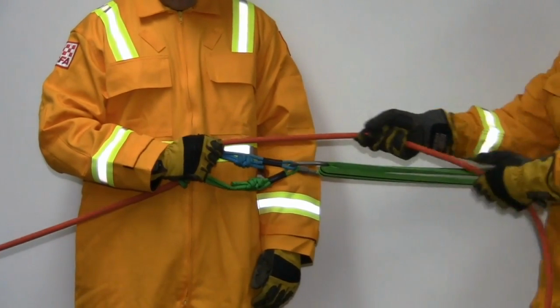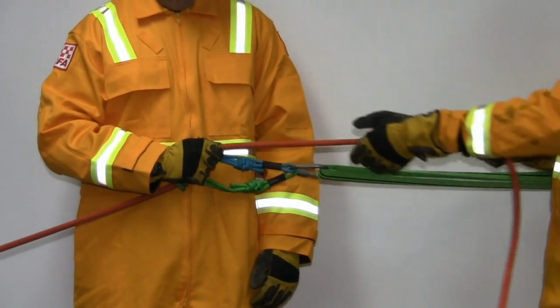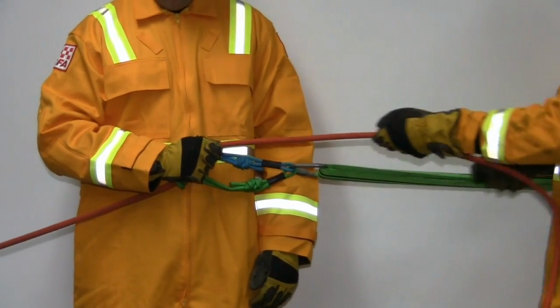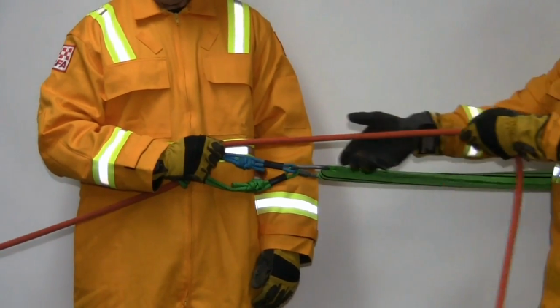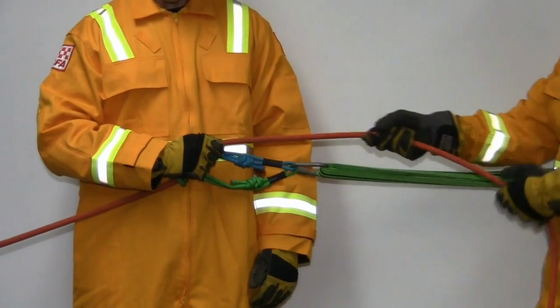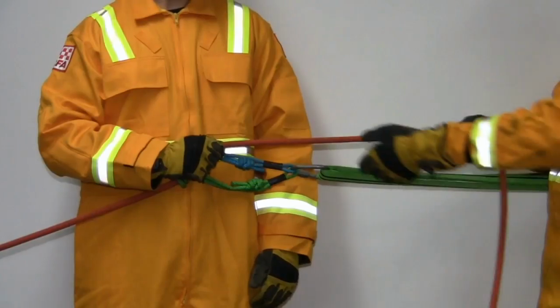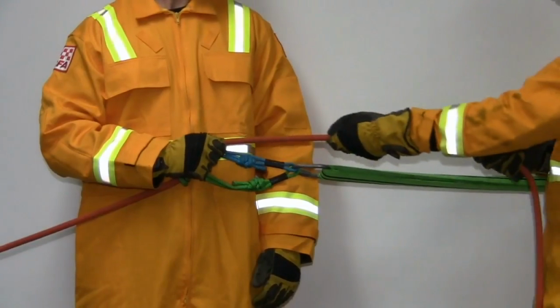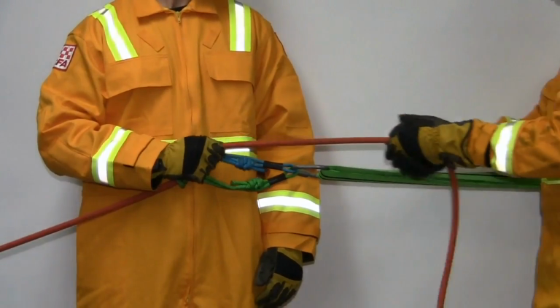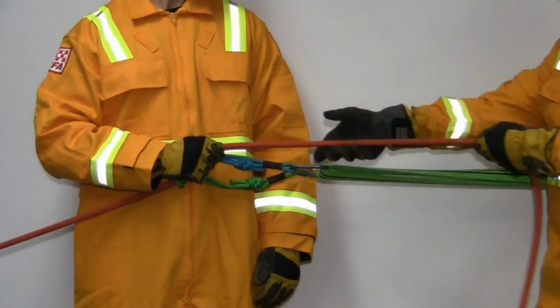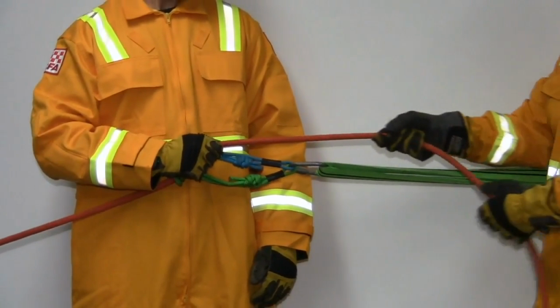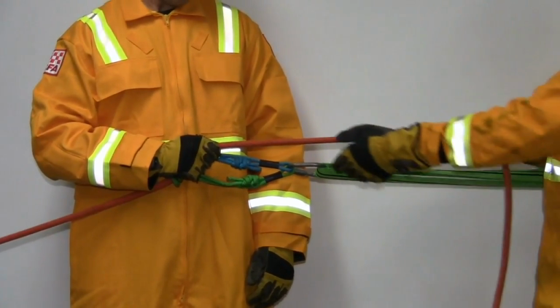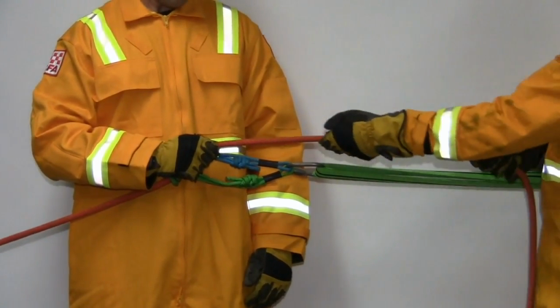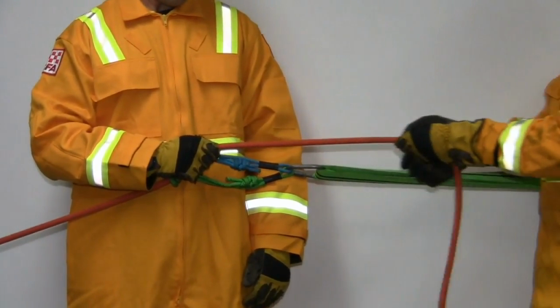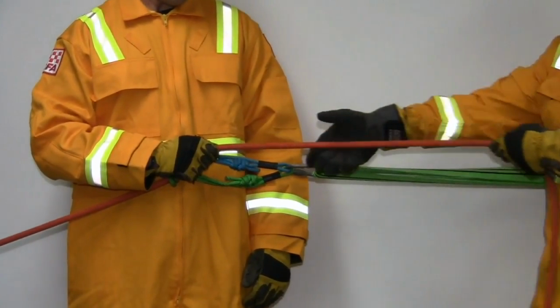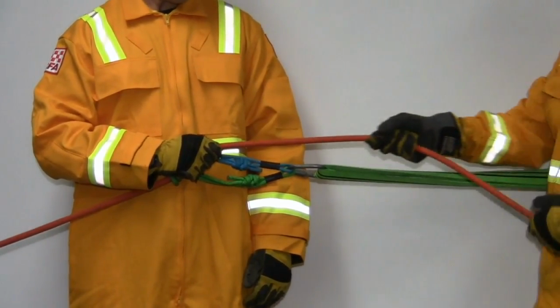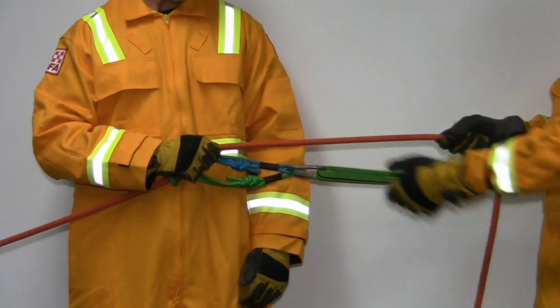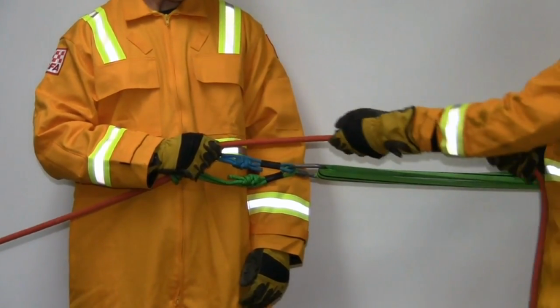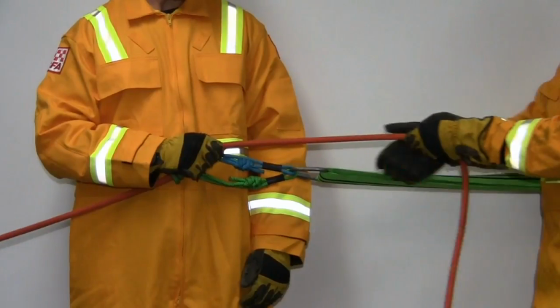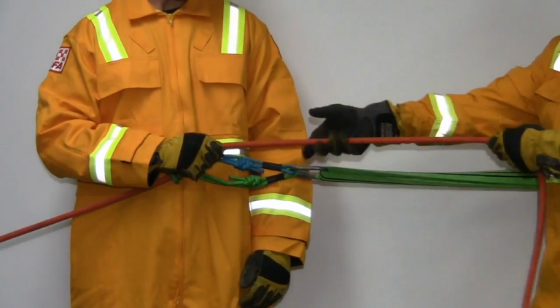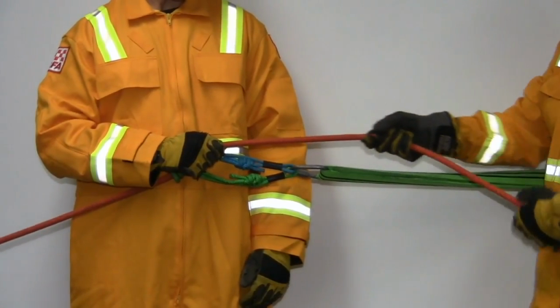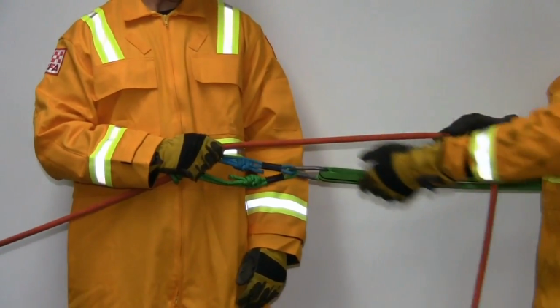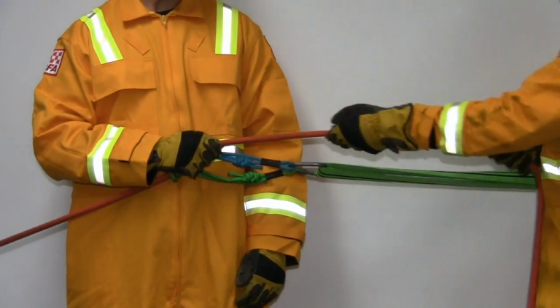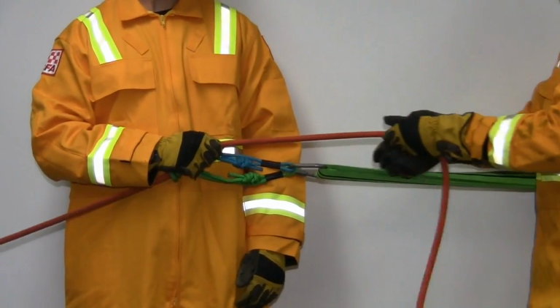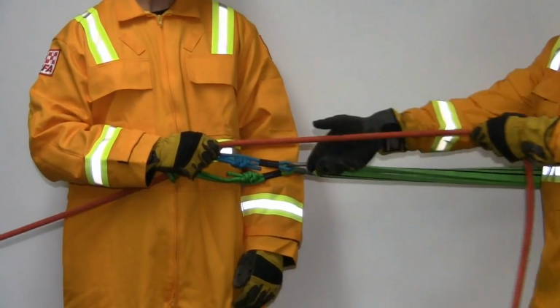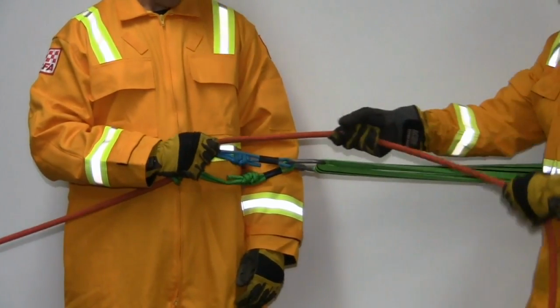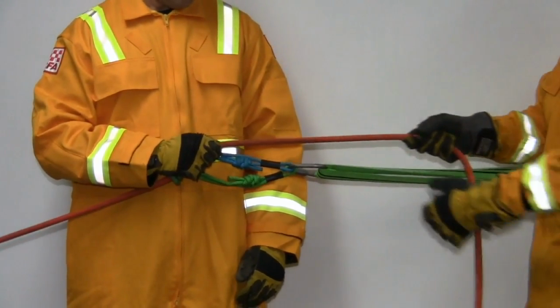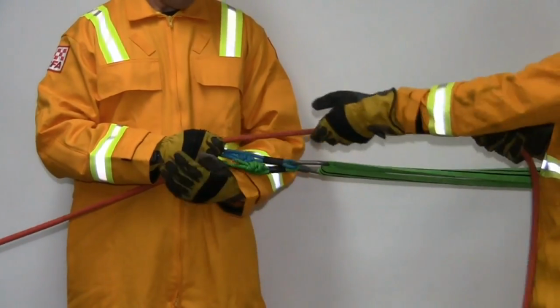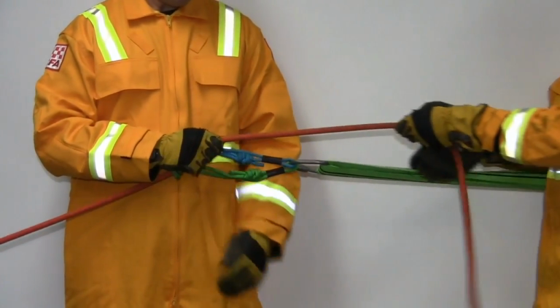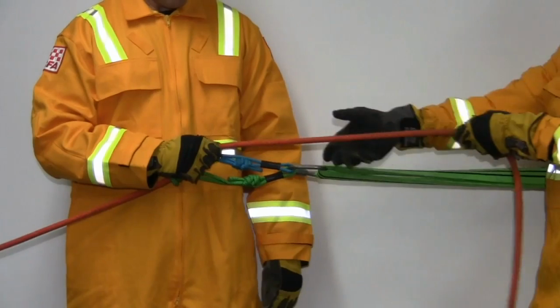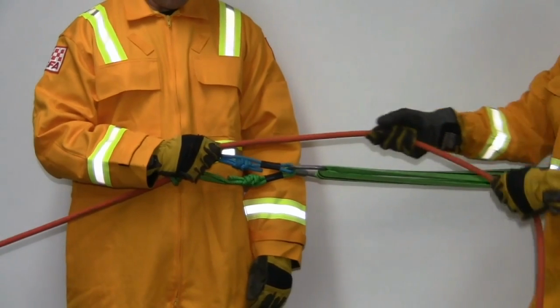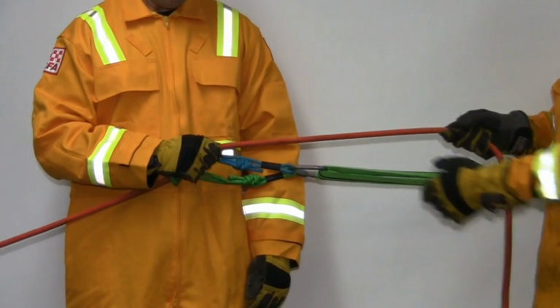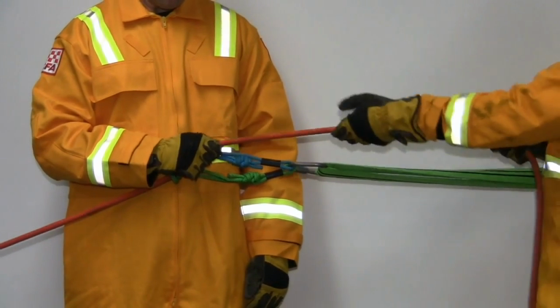In some cases where the belay line length prevents one-person operation, an assistant may be used. The qualified rope operator holds the Prussics ensuring no slack in the anchor sling, and the assistant pulls the belay line through the Prussics.